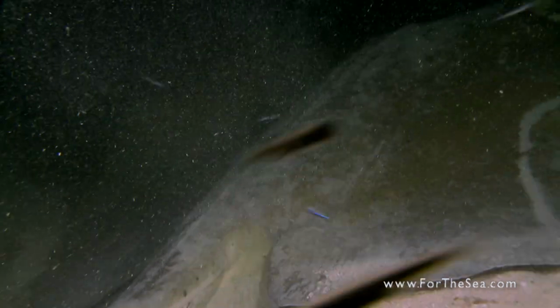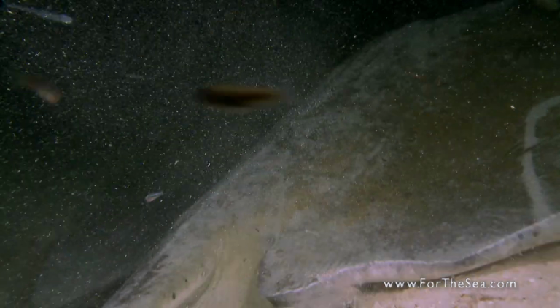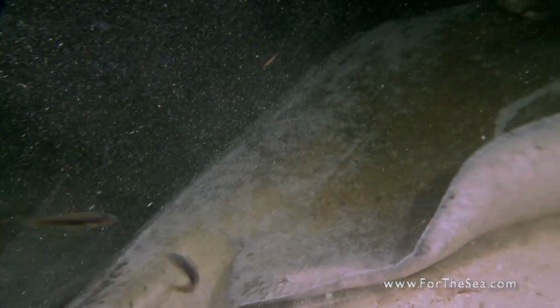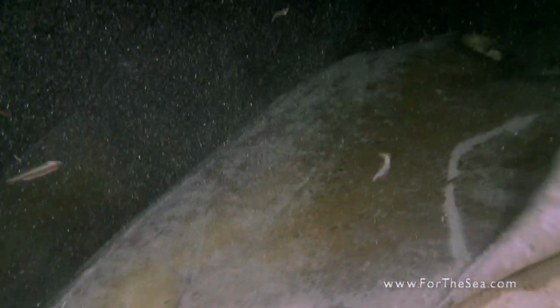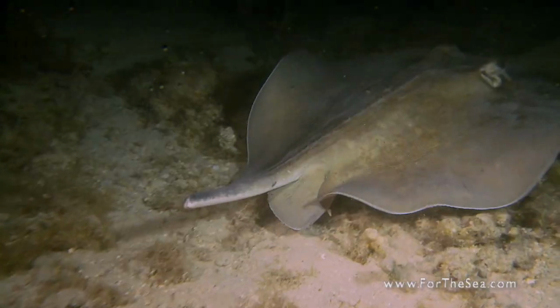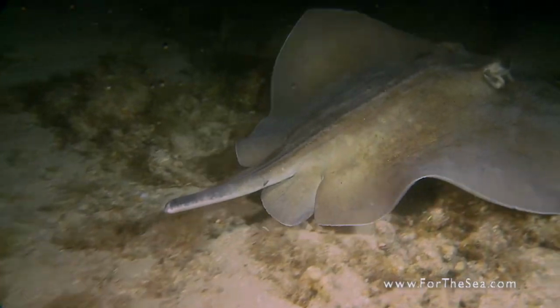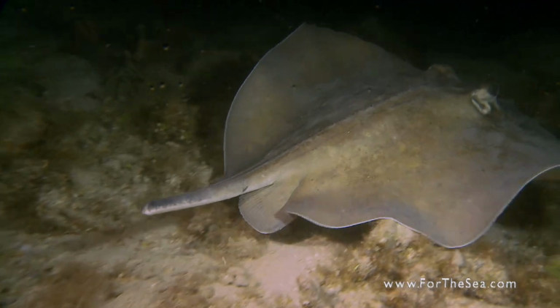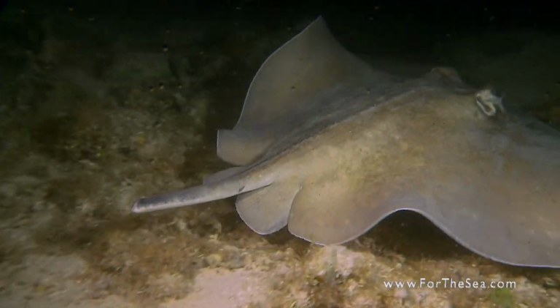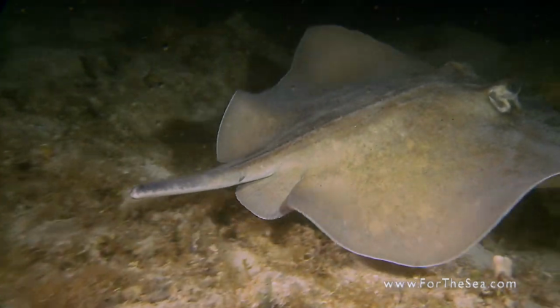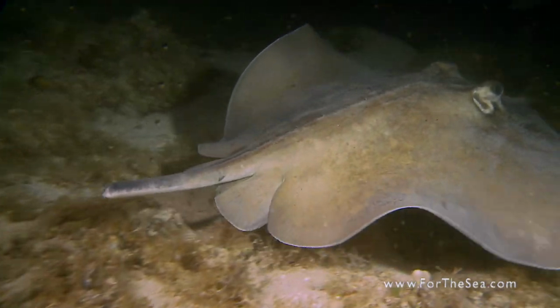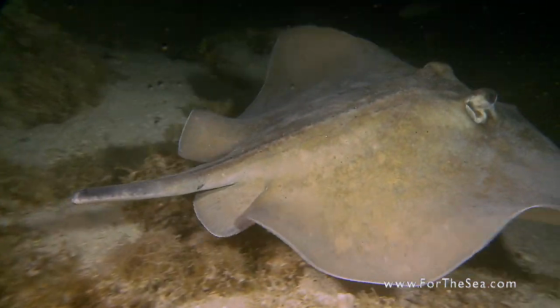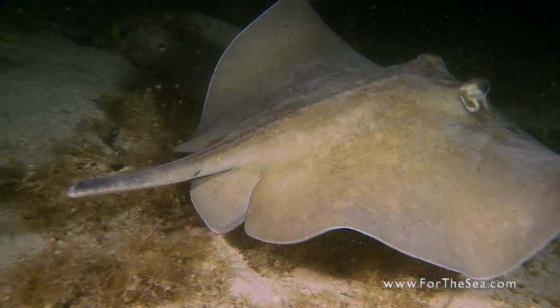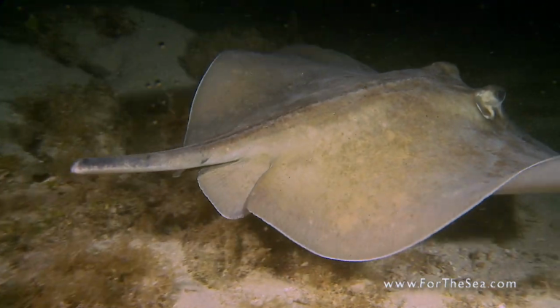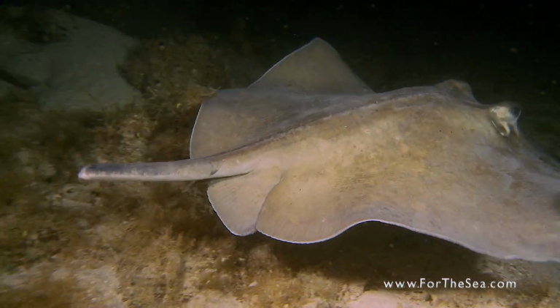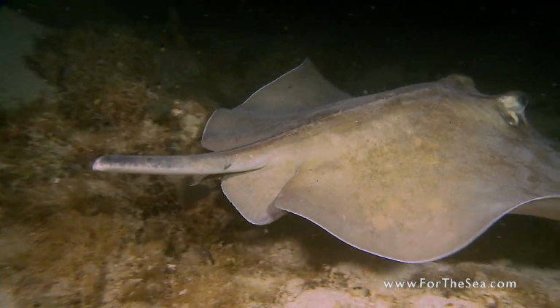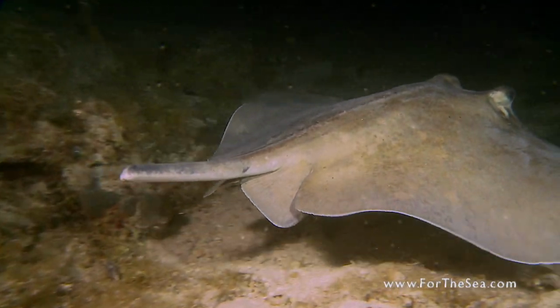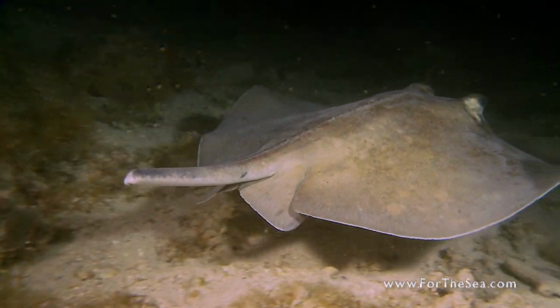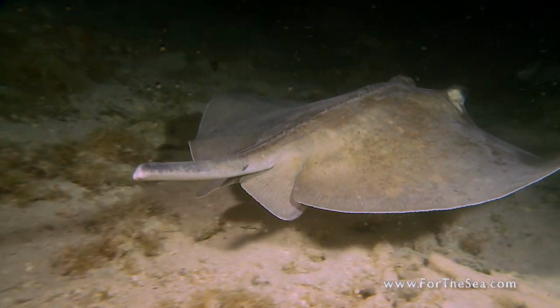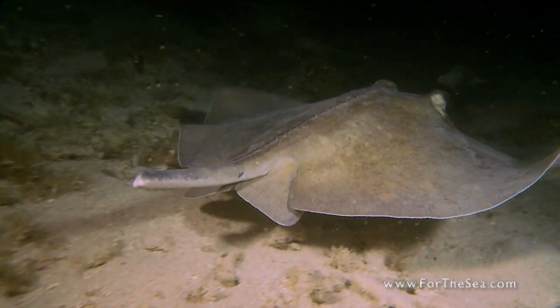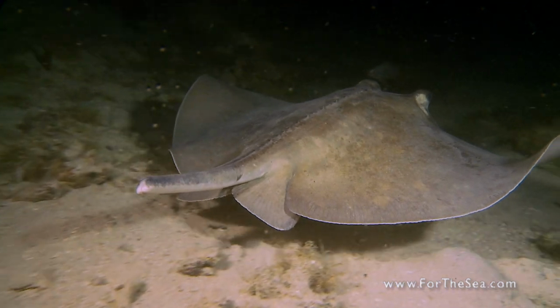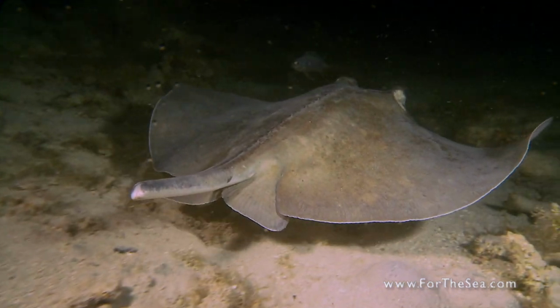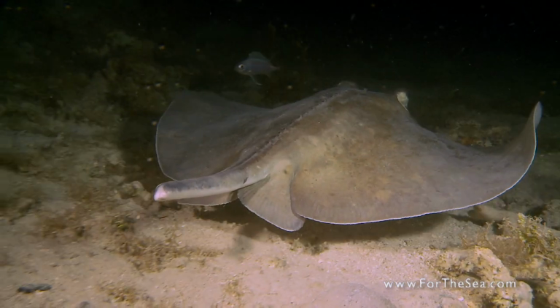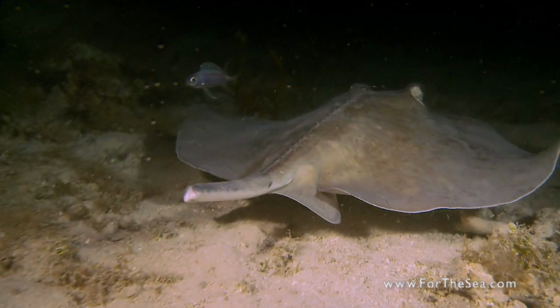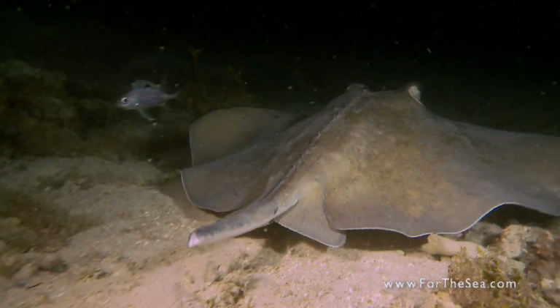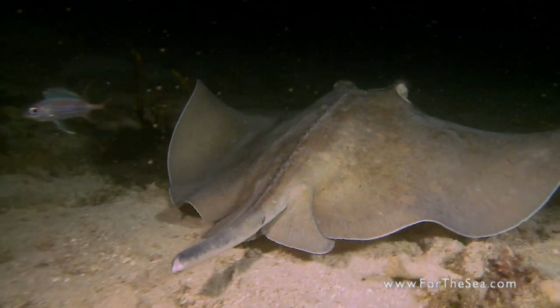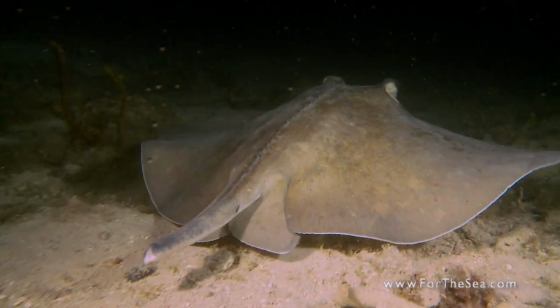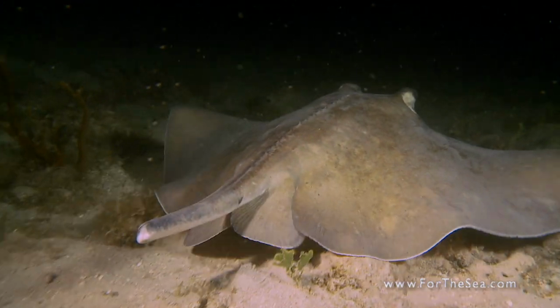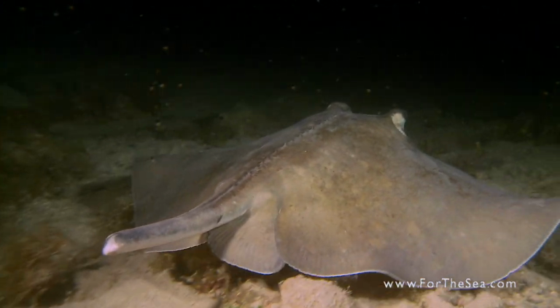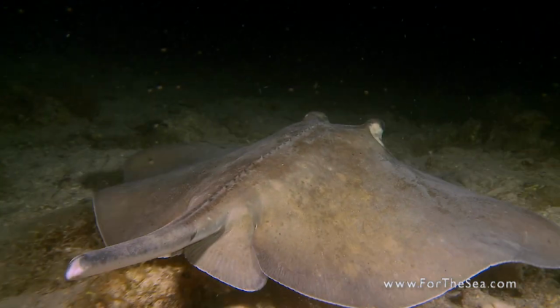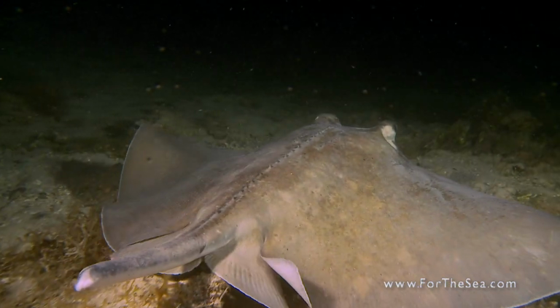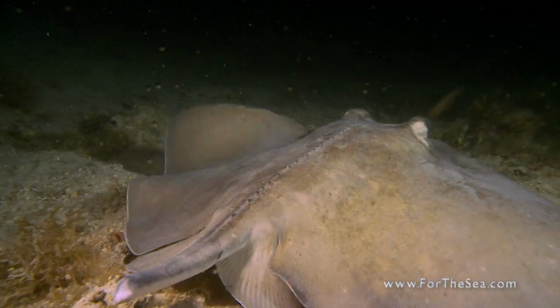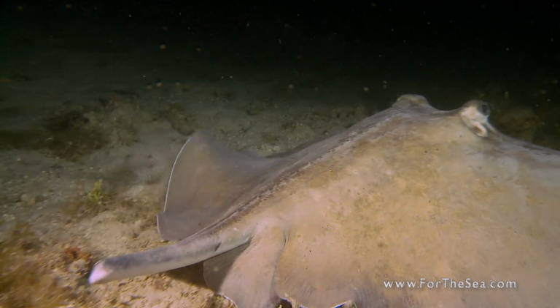Unfortunately, stingrays are sometimes inadvertently caught by fishermen, and some remove the animal's tail out of fear of being stung. This is detrimental to the stingray, as it leaves it with no means of self-defense.